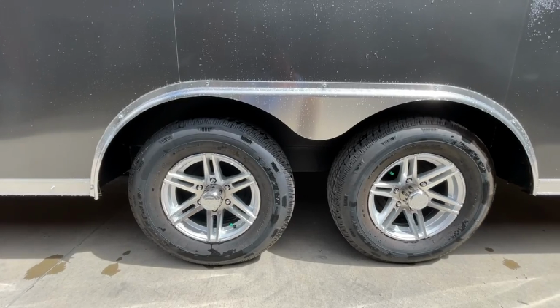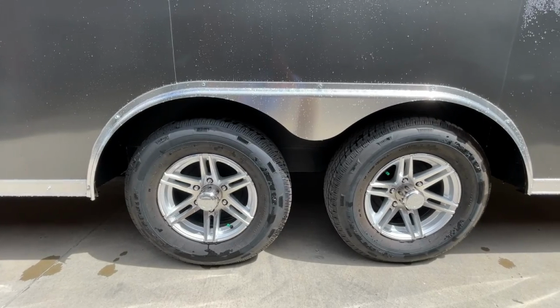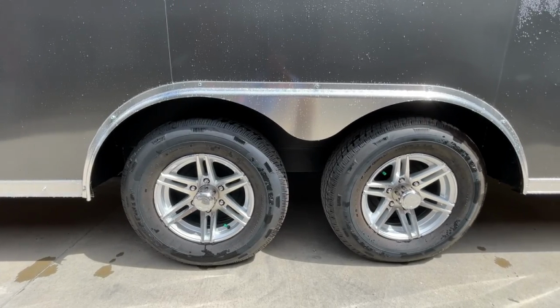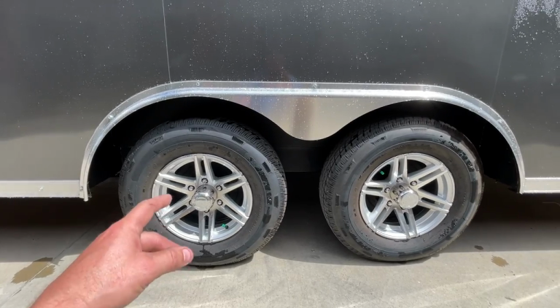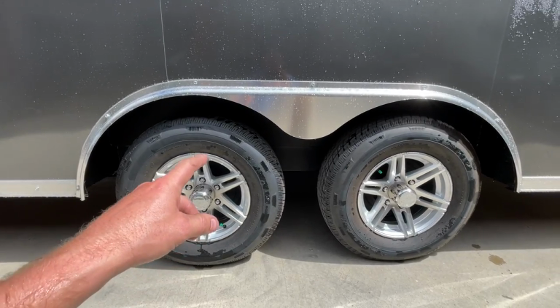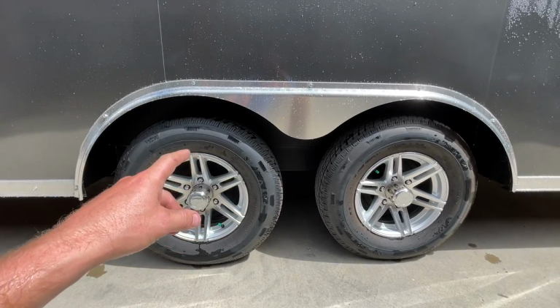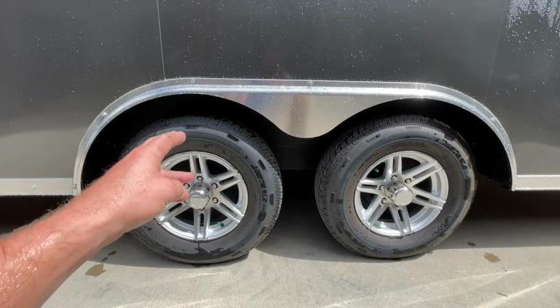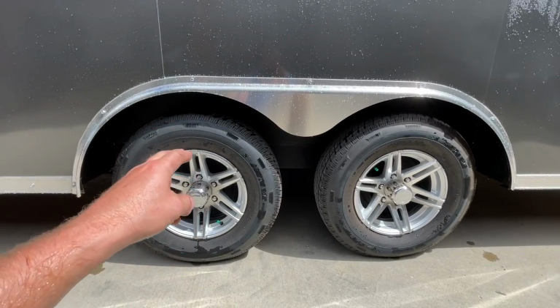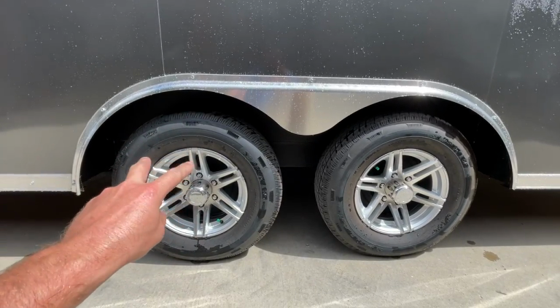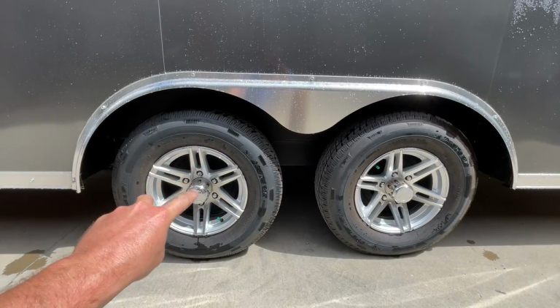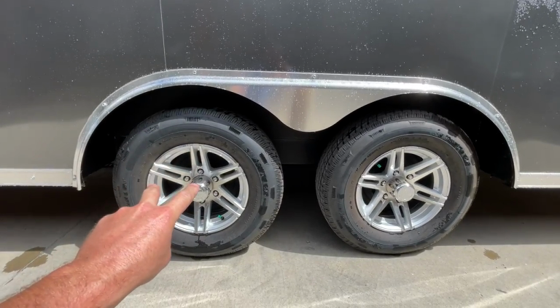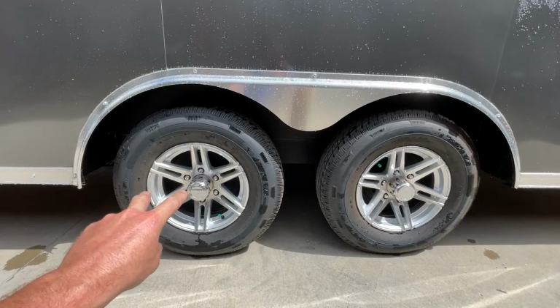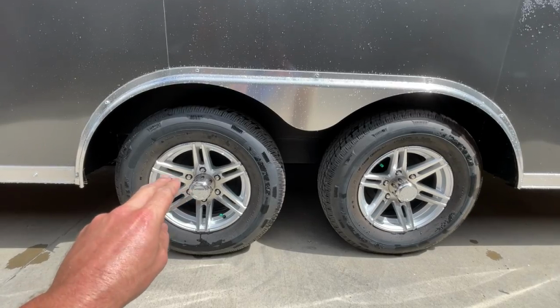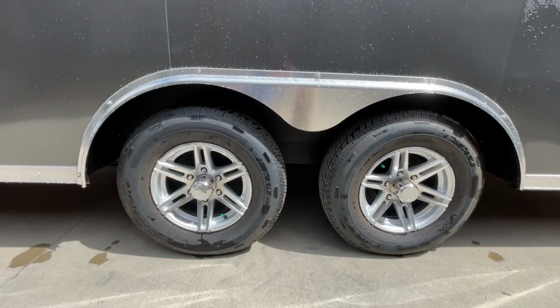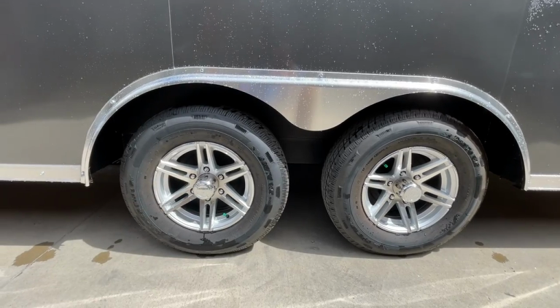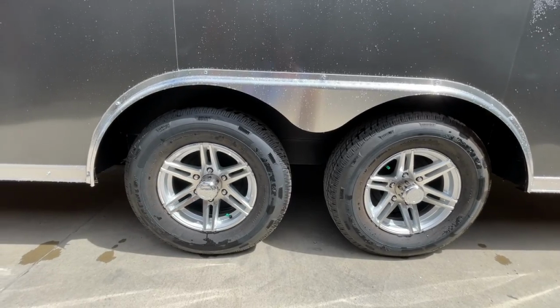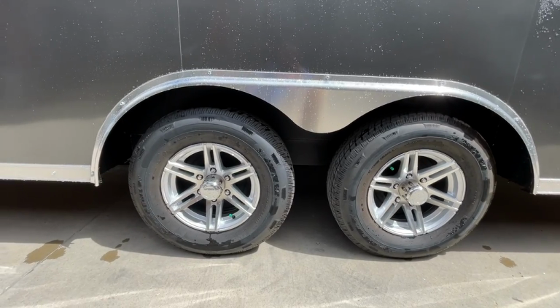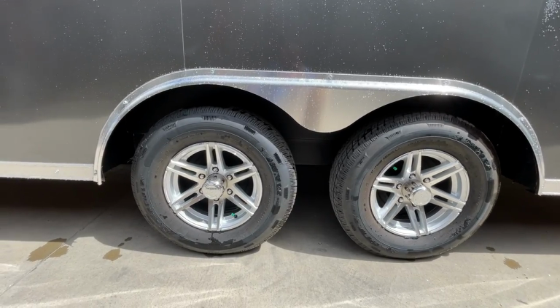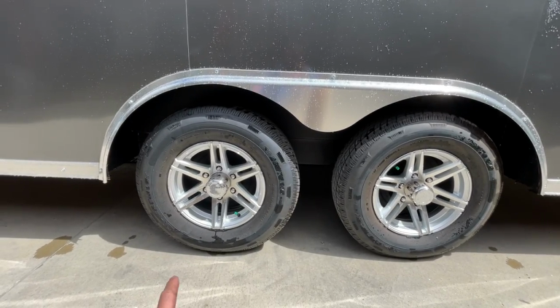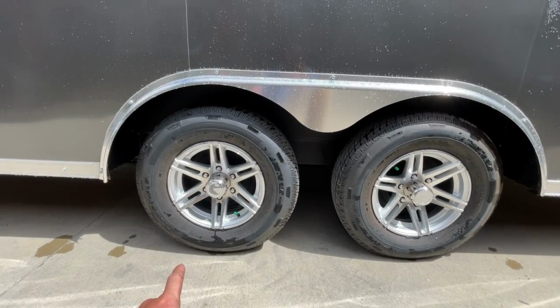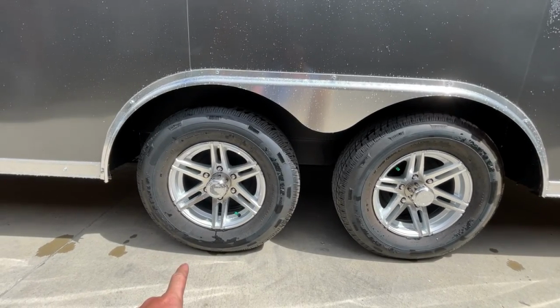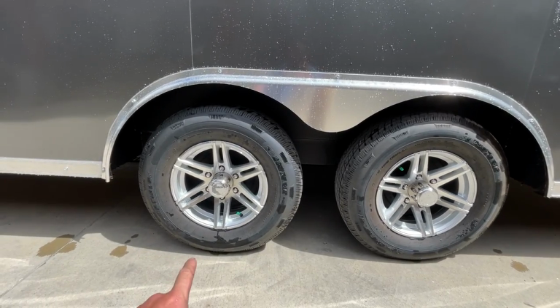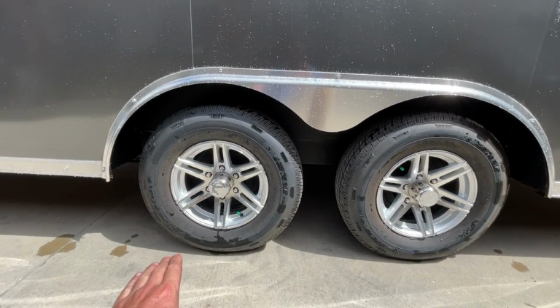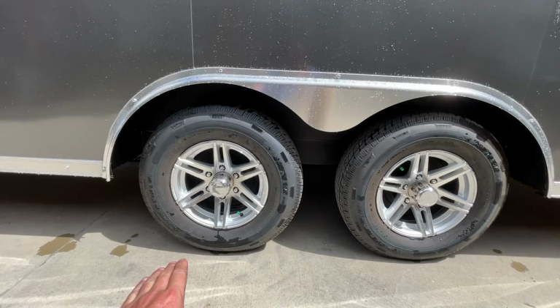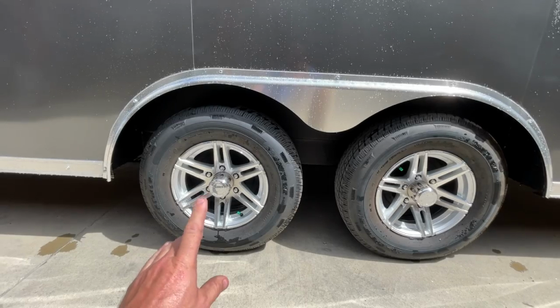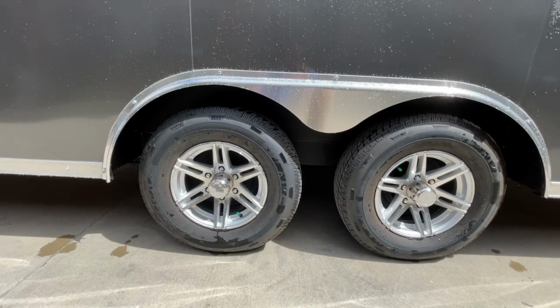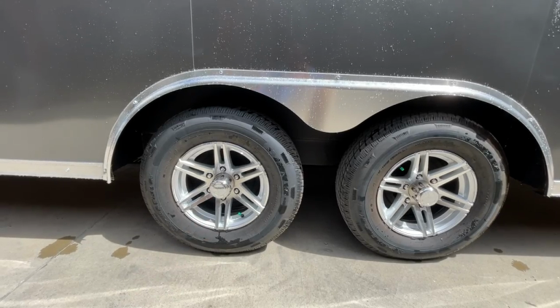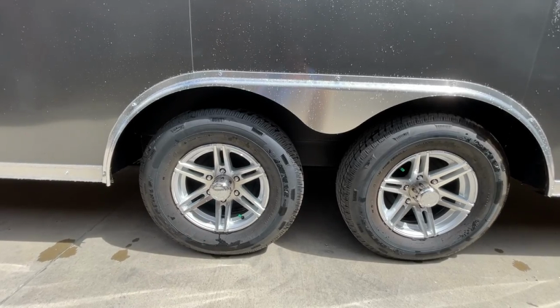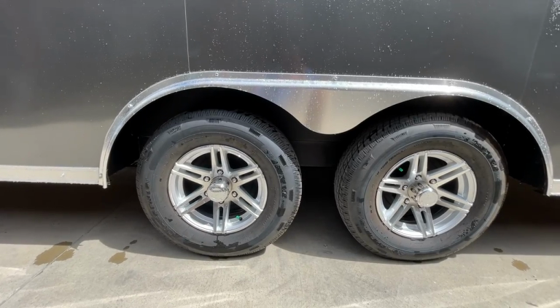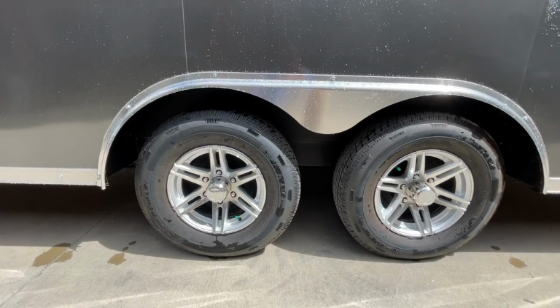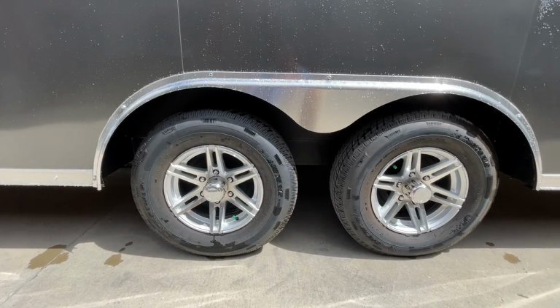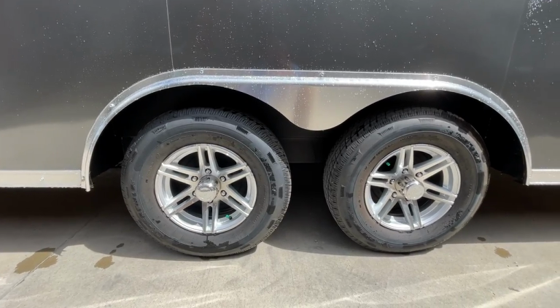The torsion suspension is independent rubber ride, so you have an independent suspension at each wheel. If you hit a pothole on one side, it's not going to bounce your trailer on the other side because they're not linked together like a traditional spring suspension trailer. You've got basically an axle beam with rubber cords in the four corners and a center shaft — as one wheel hits a pothole, that wheel goes down while the other side keeps going as it was.